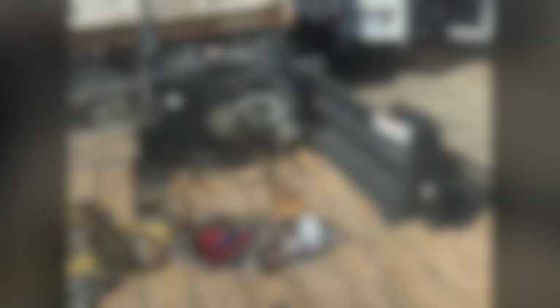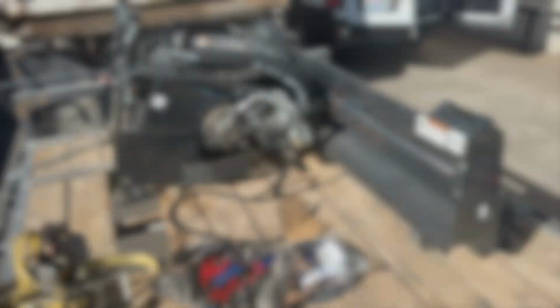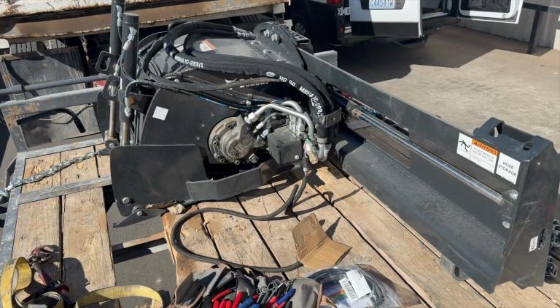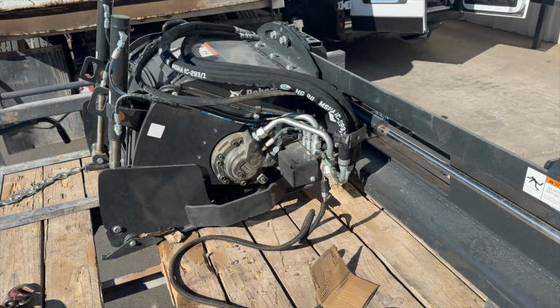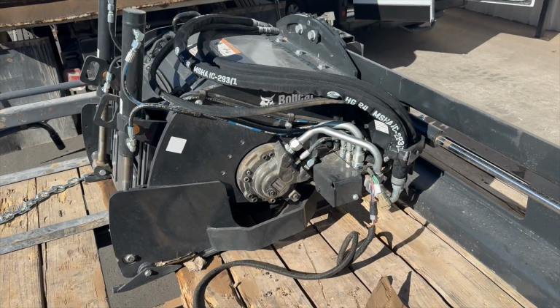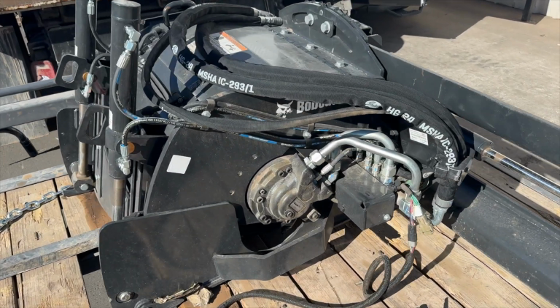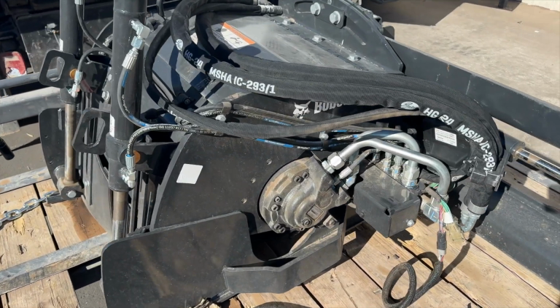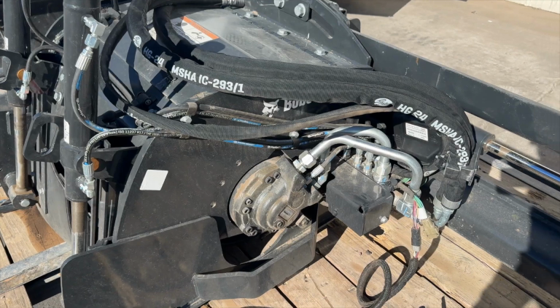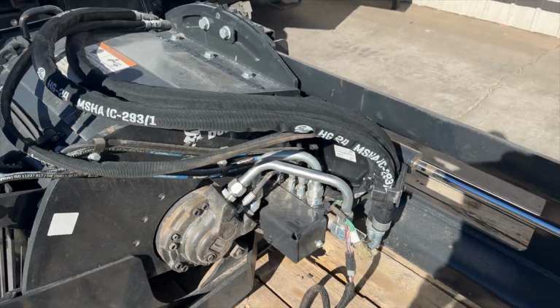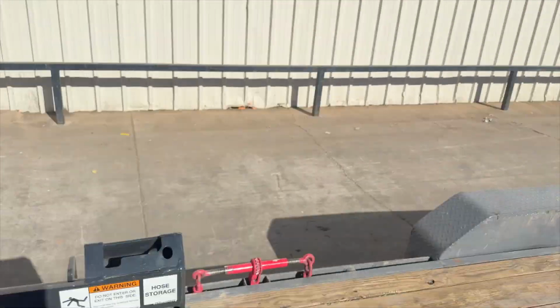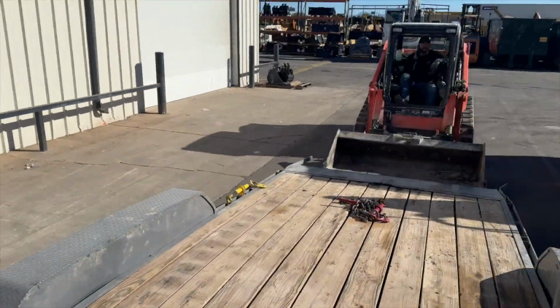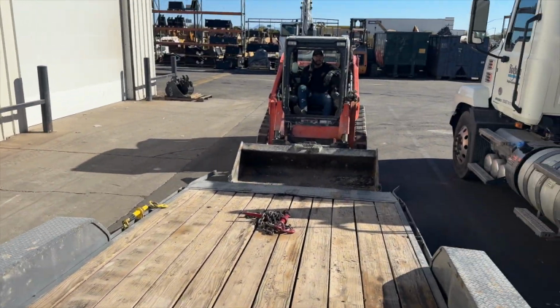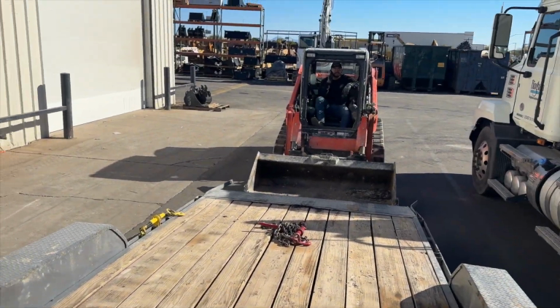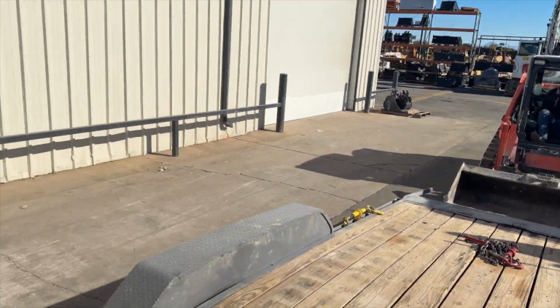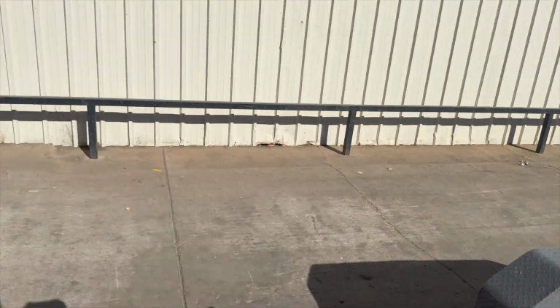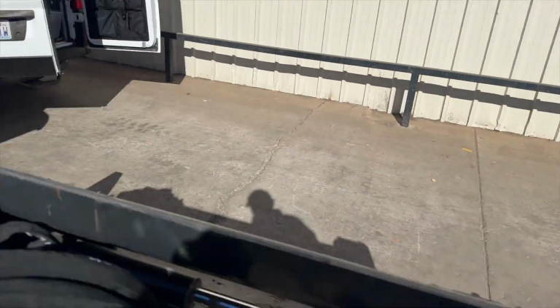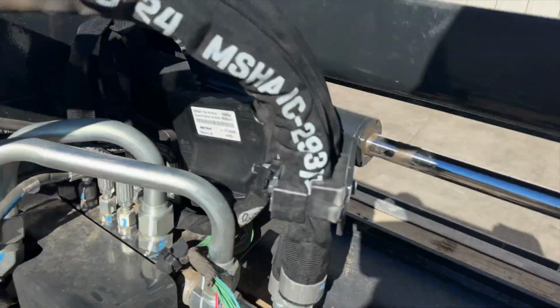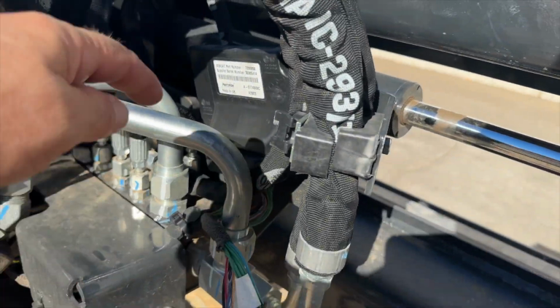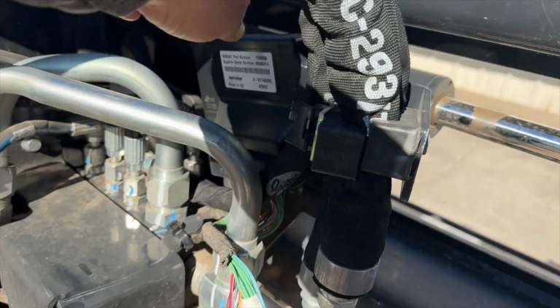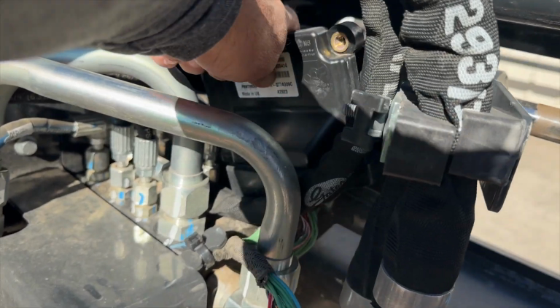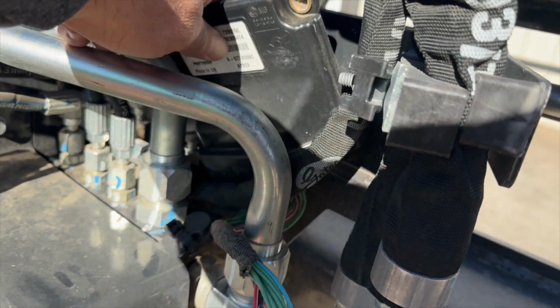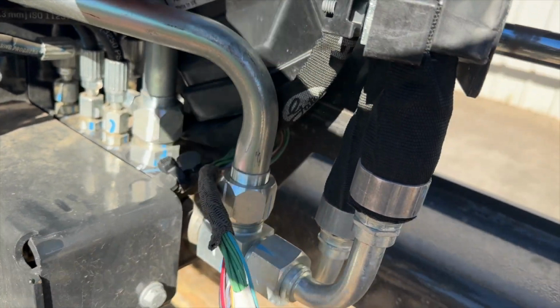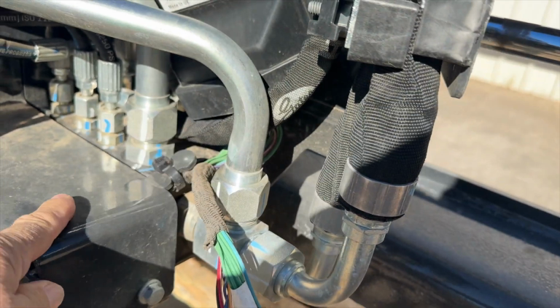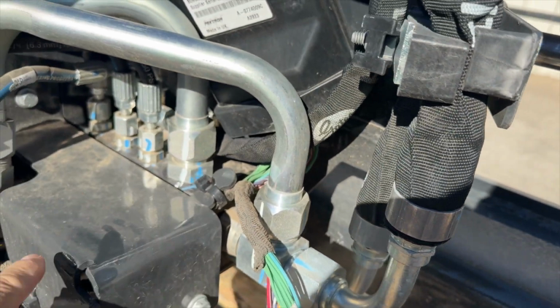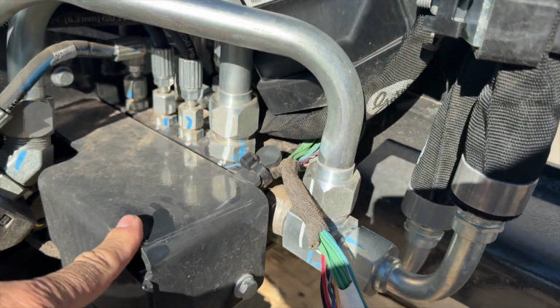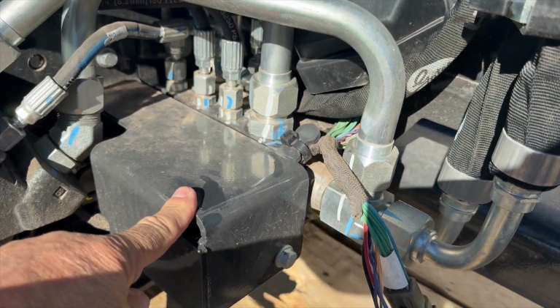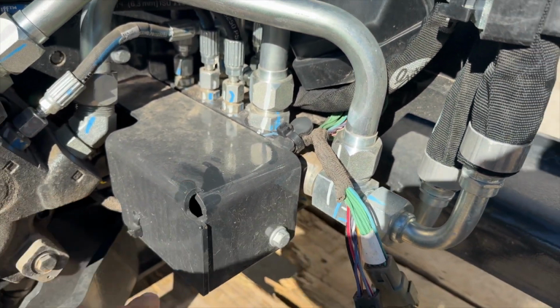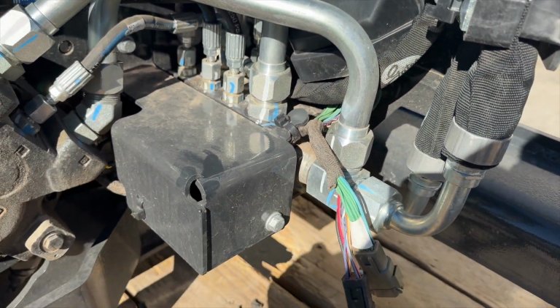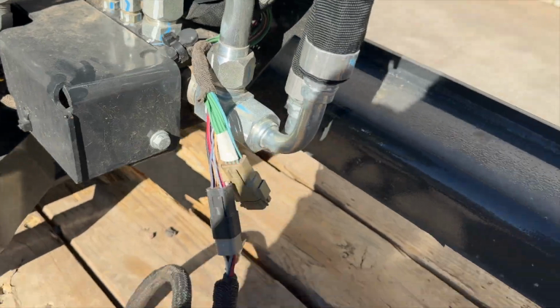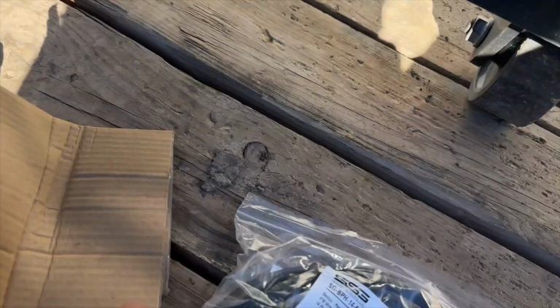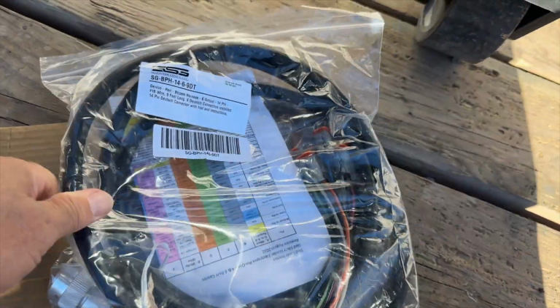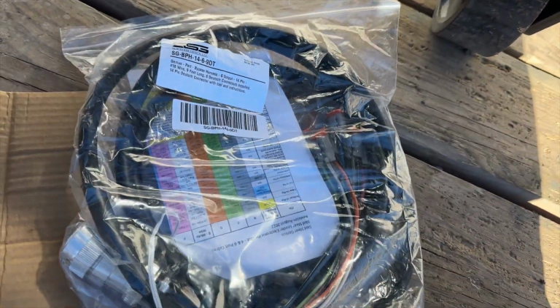Today we're going to make this Bobcat planer work on this Kubota. We're going to take this controller out, take this cover off, and install one of our PTH harnesses.